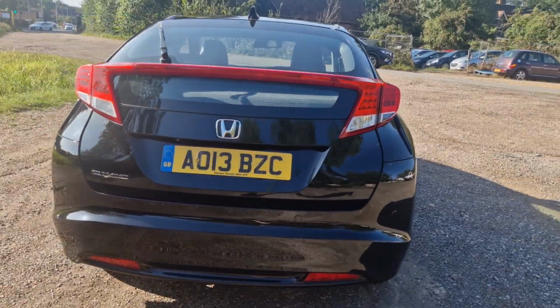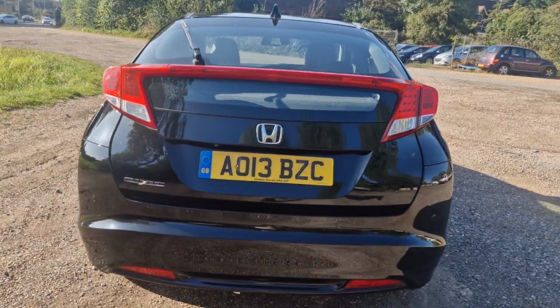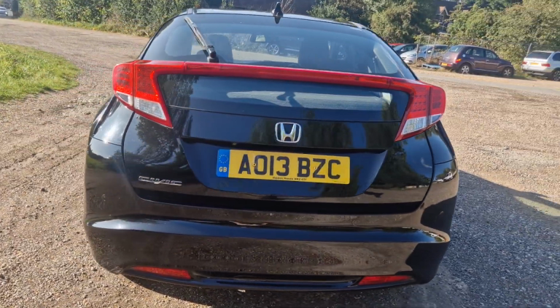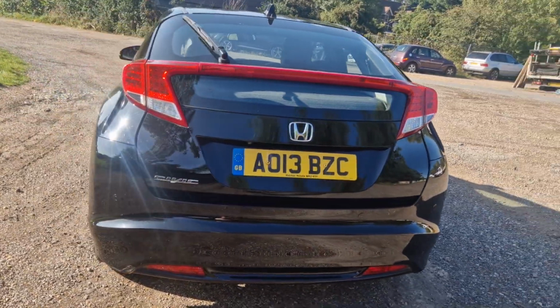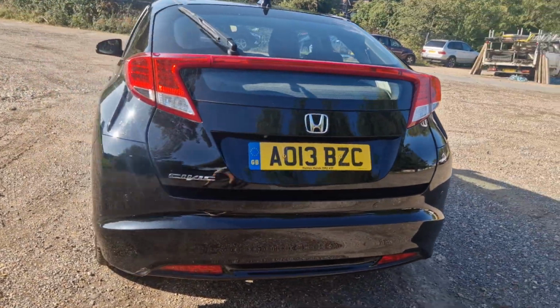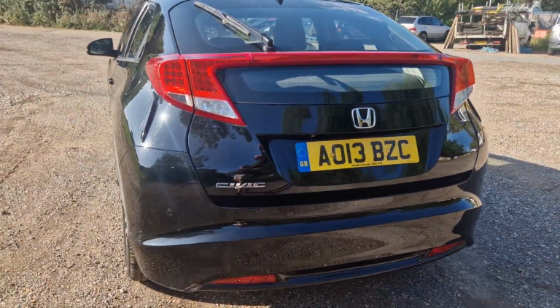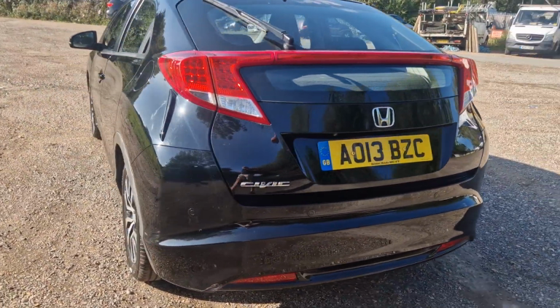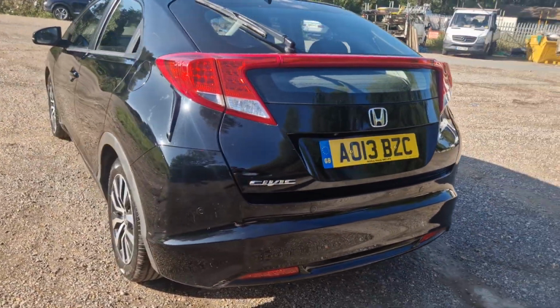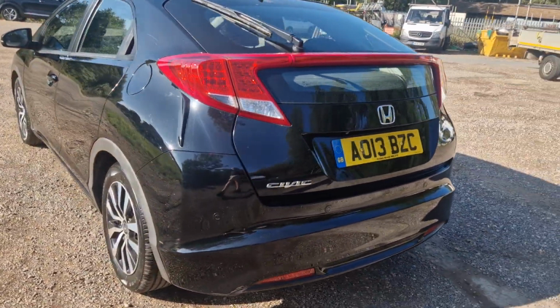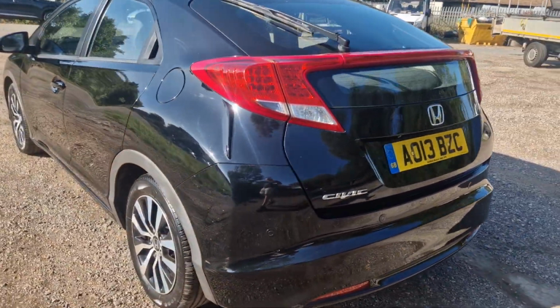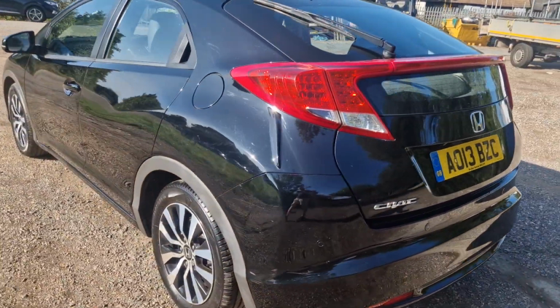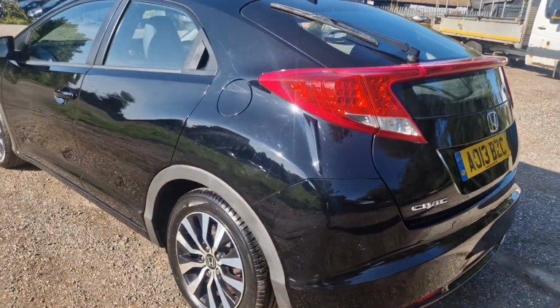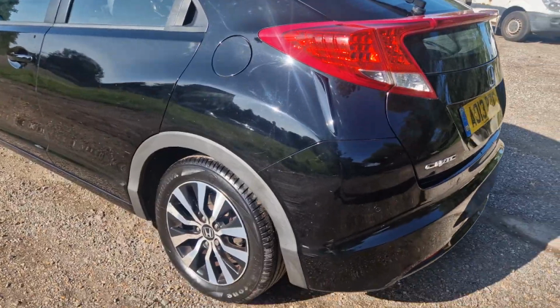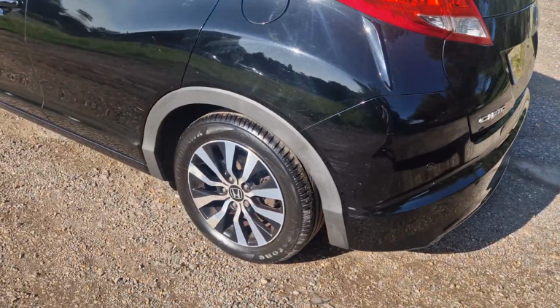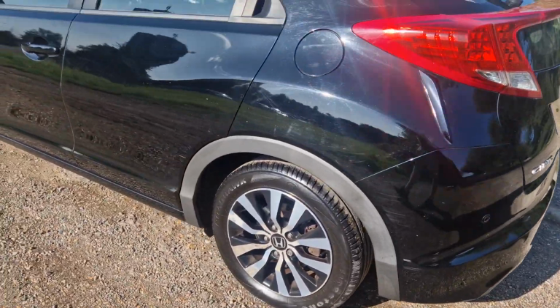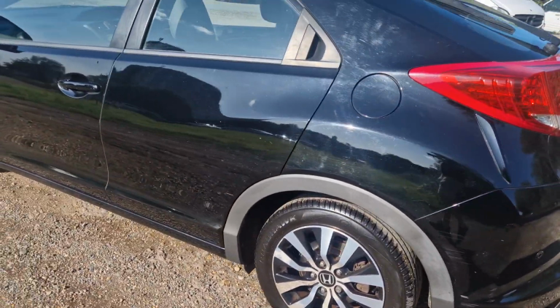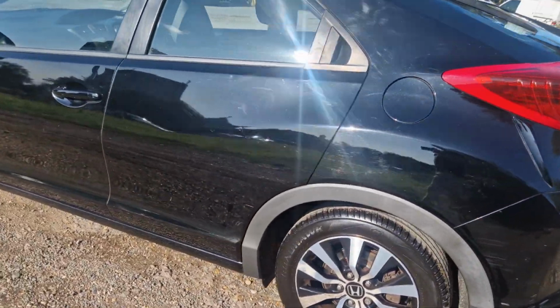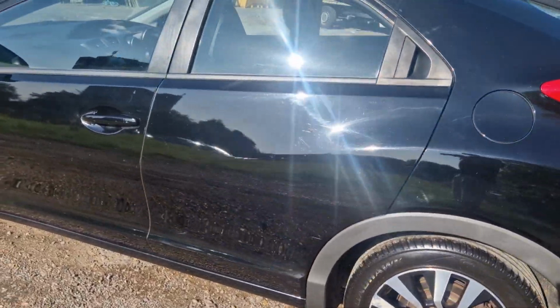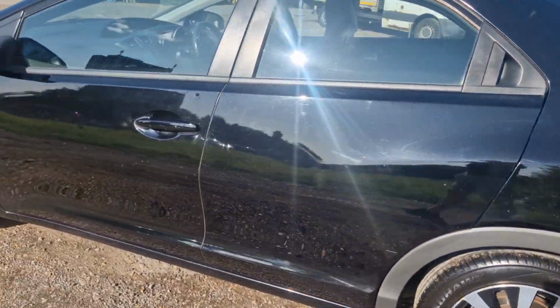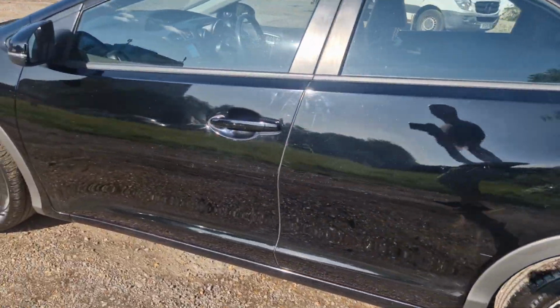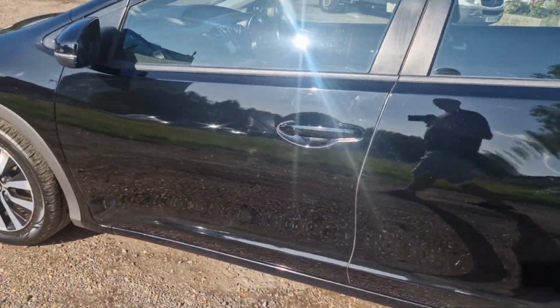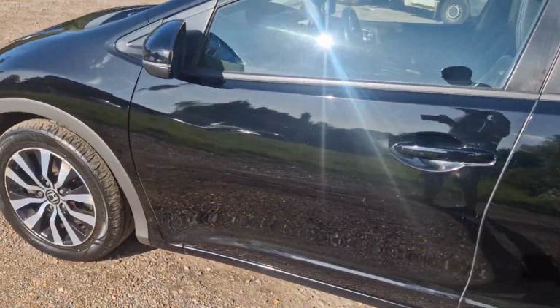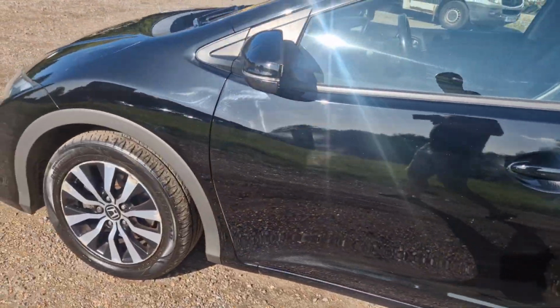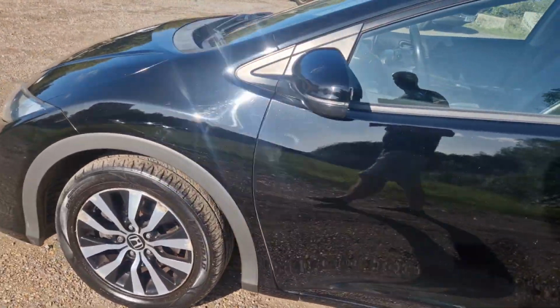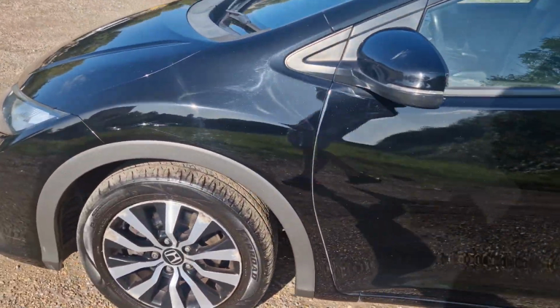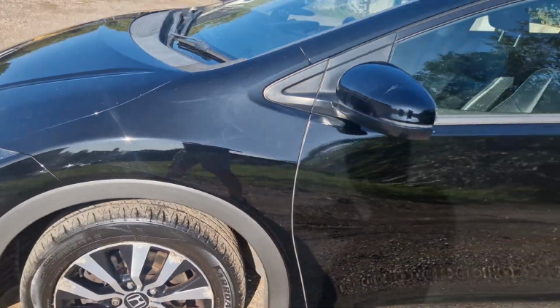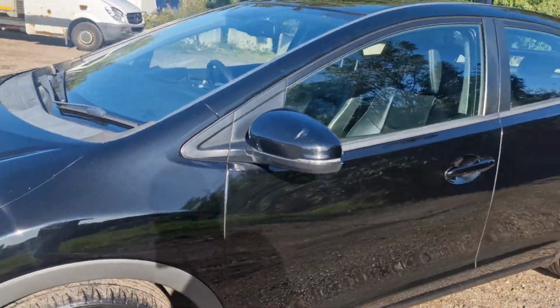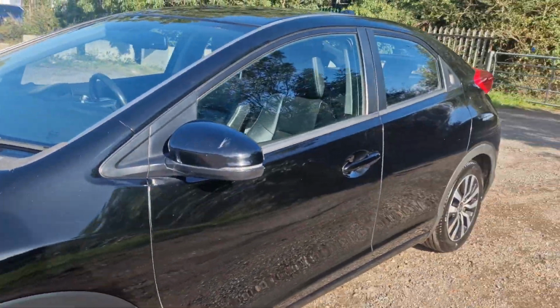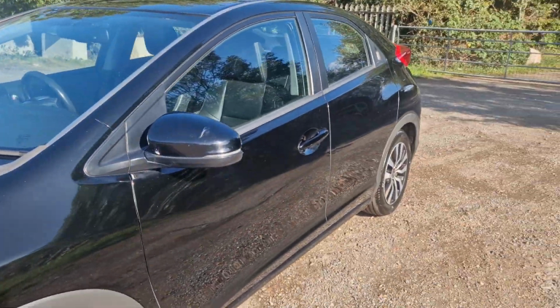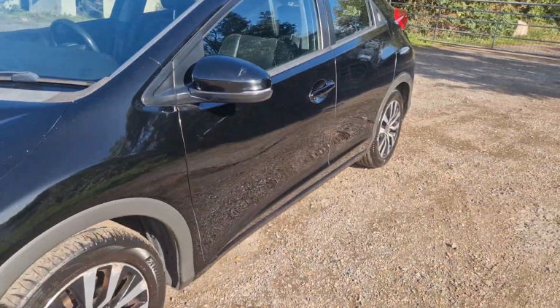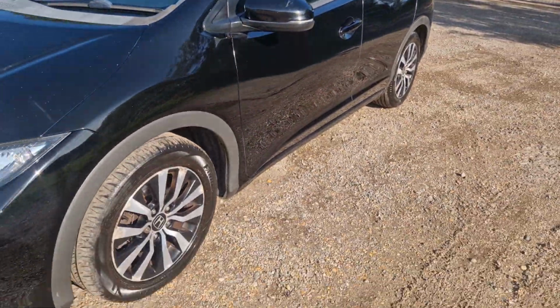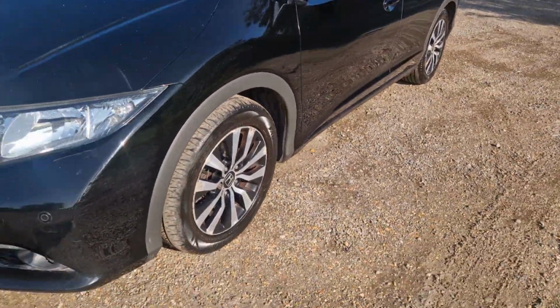Enjoy the video. If you've got any questions or you want to come and view it, feel free. The alloys could do with a refurb and there are a few marks on the body, but all in all it drives absolutely bang on. These Hondas are nice and reliable.